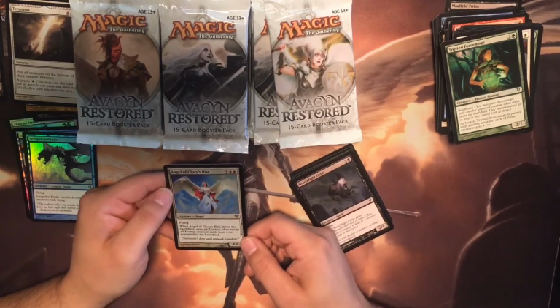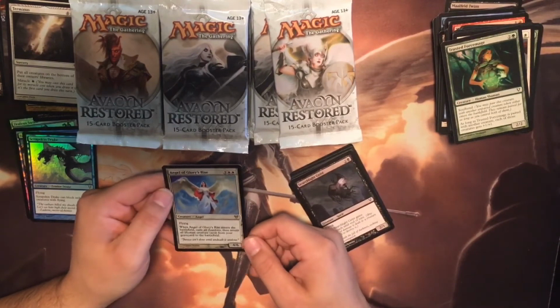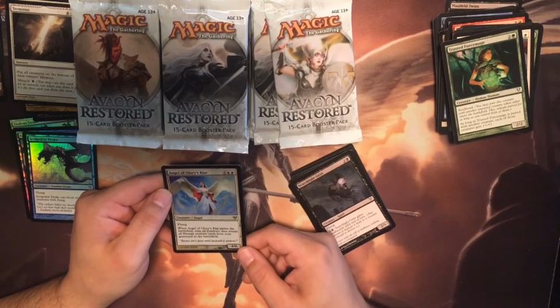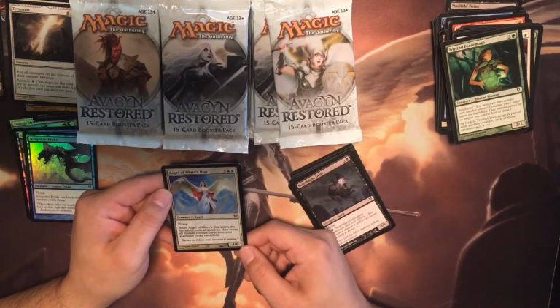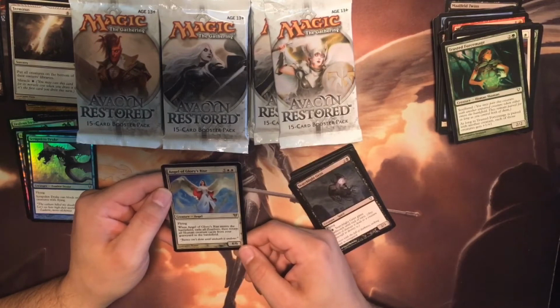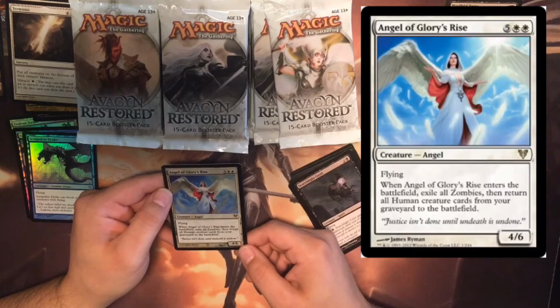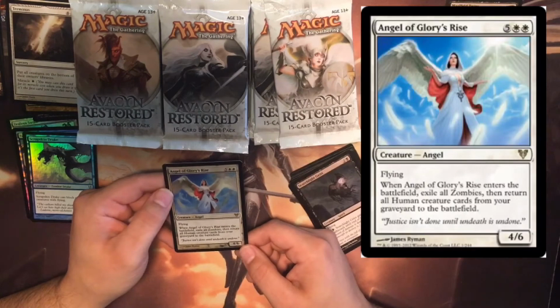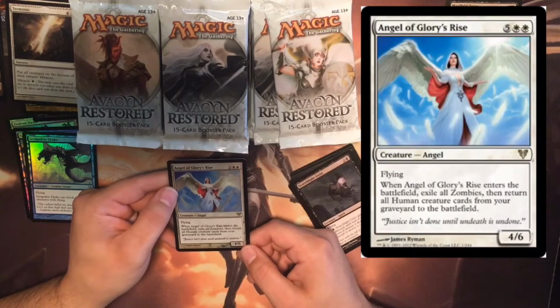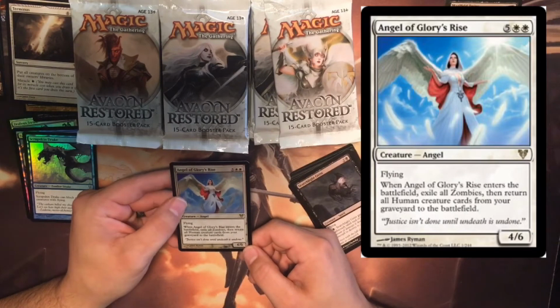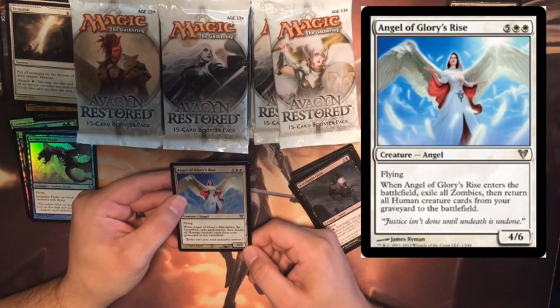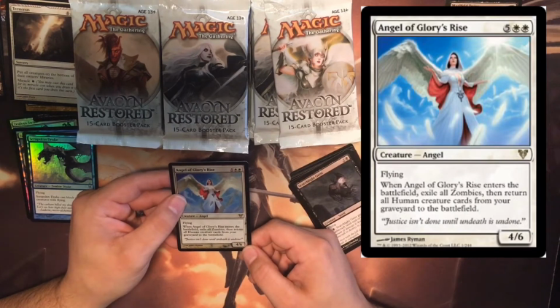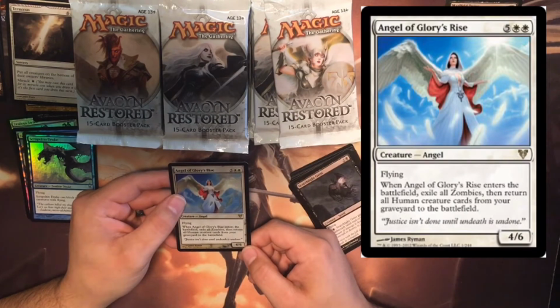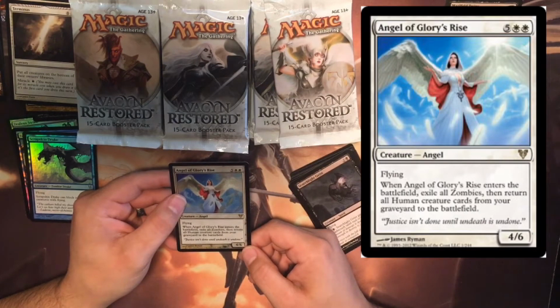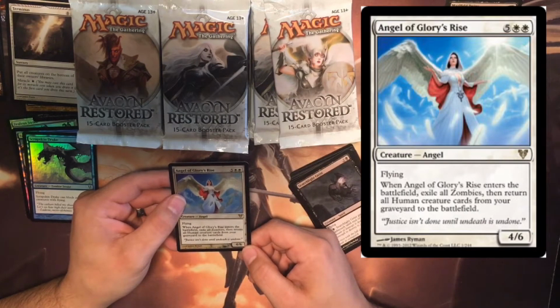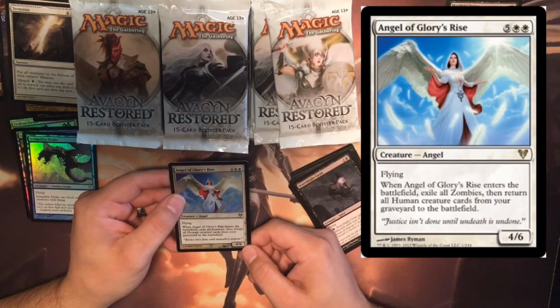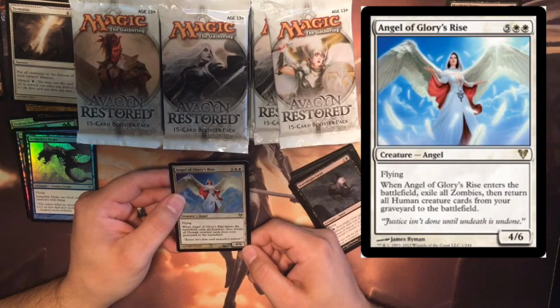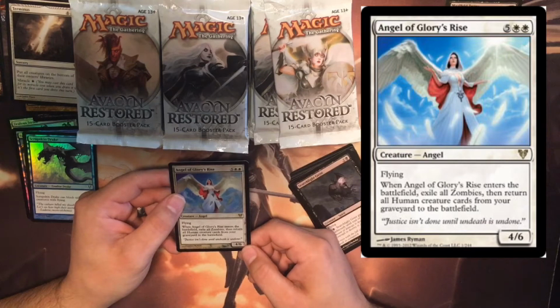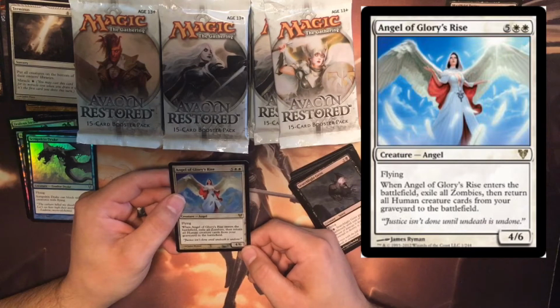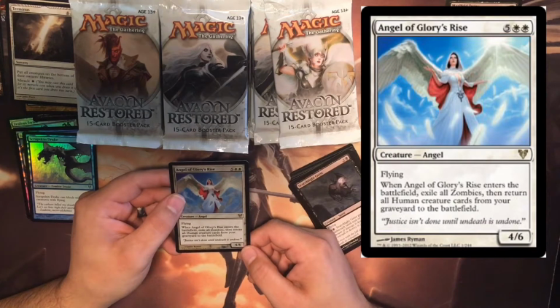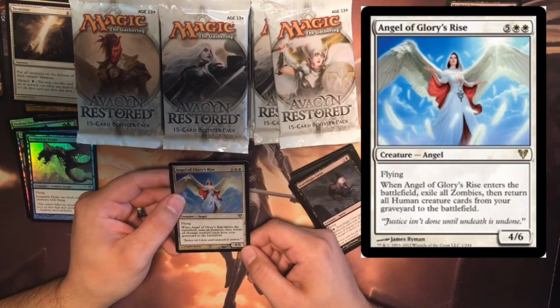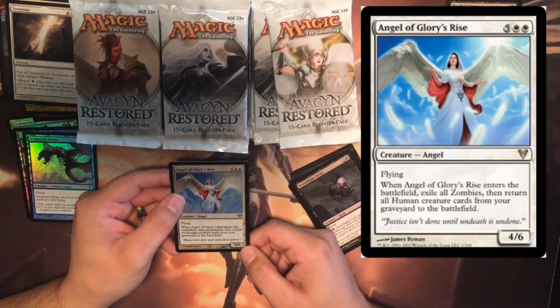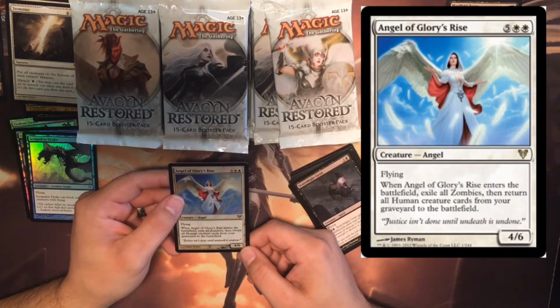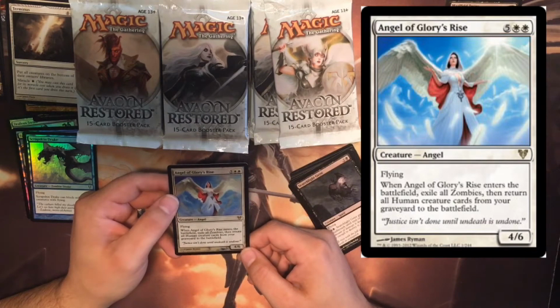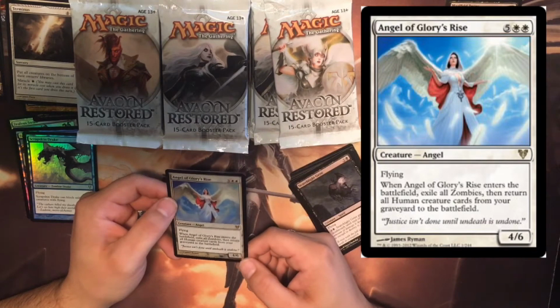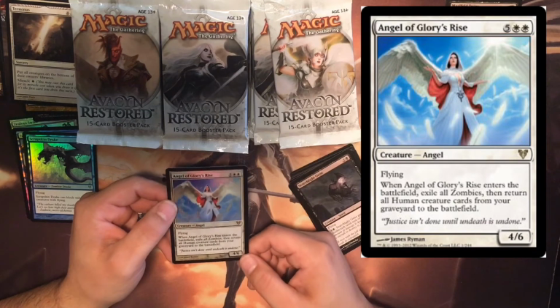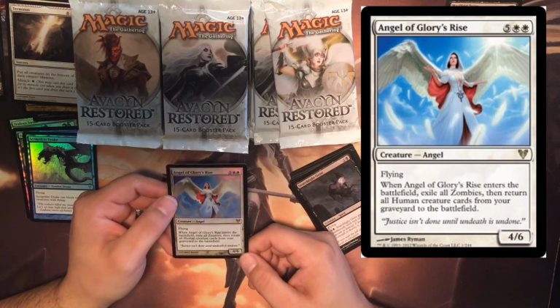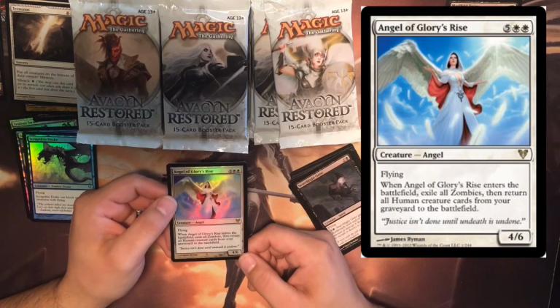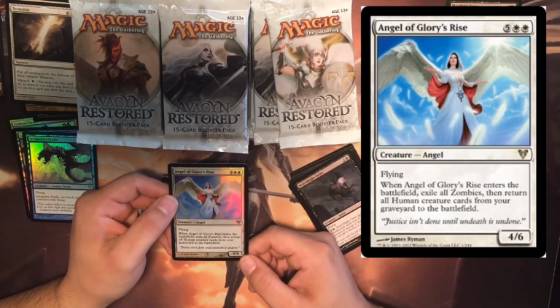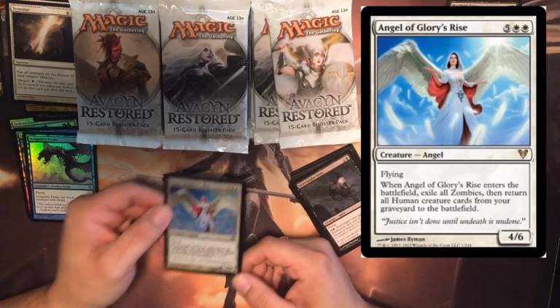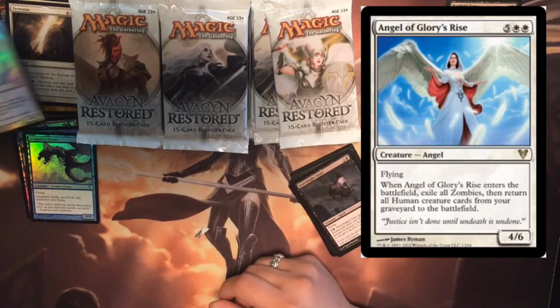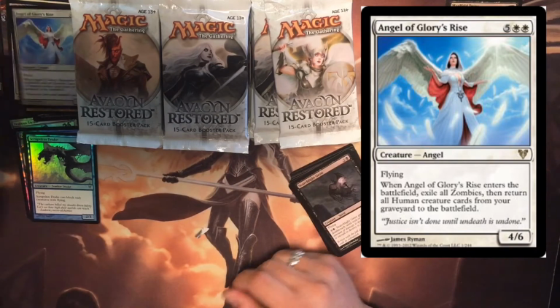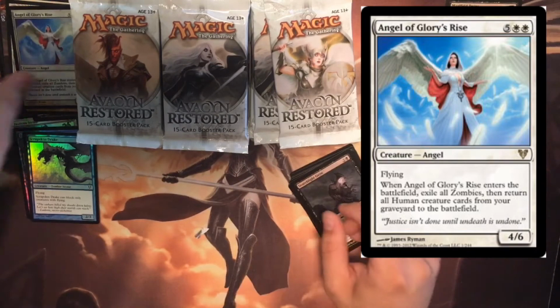Angel of Glorious Rise — flying. When Angel of Glorious Rise enters the battlefield, exile all zombies and return all human creature cards from your graveyard to the battlefield. I like that one a lot — shiny pile.